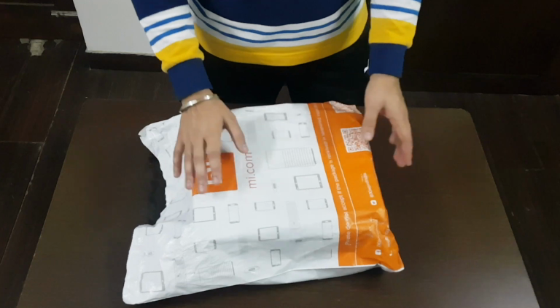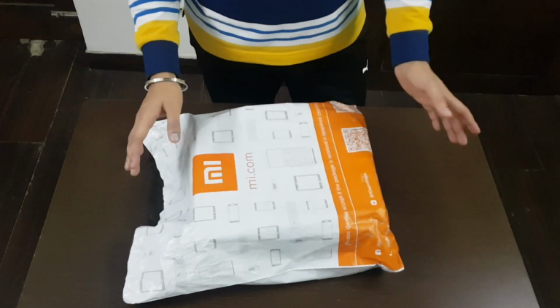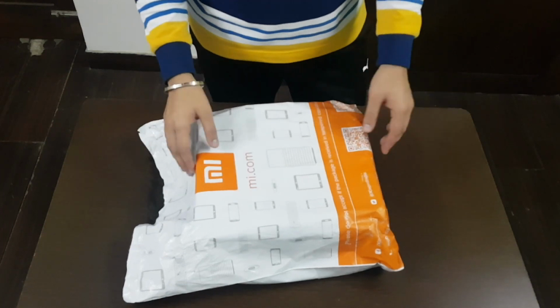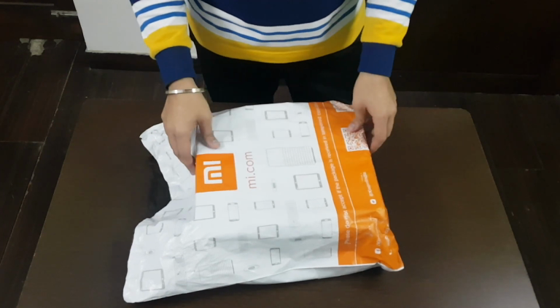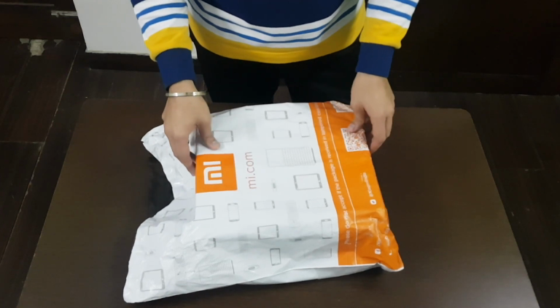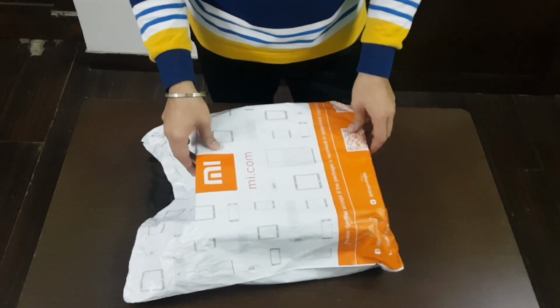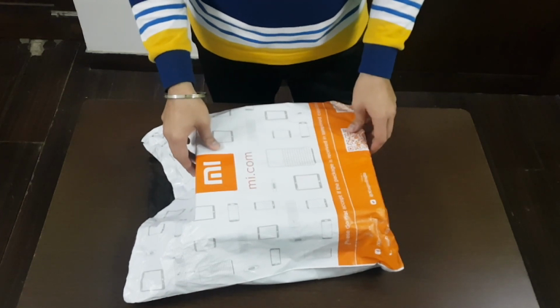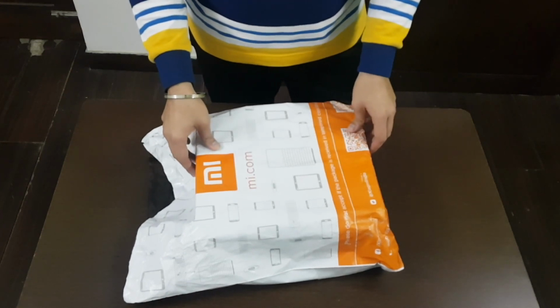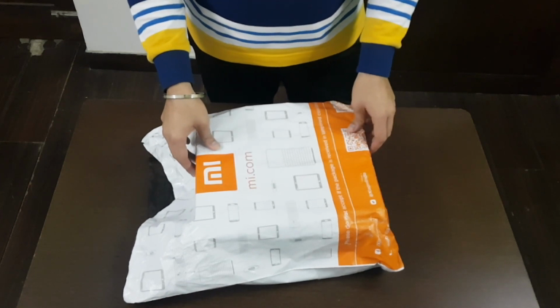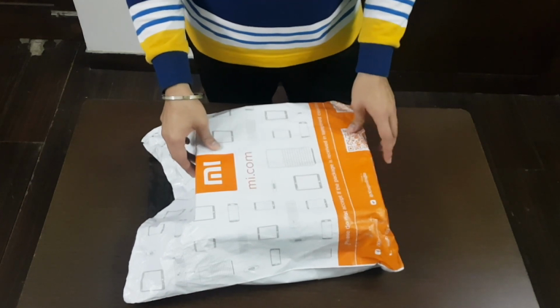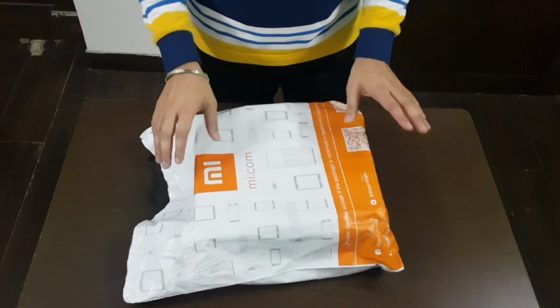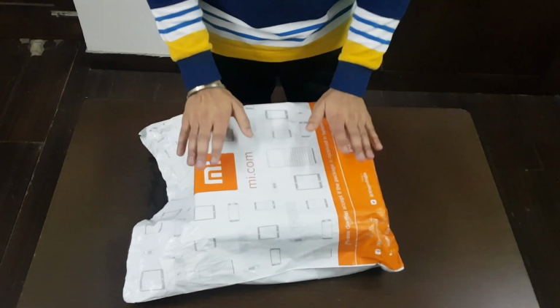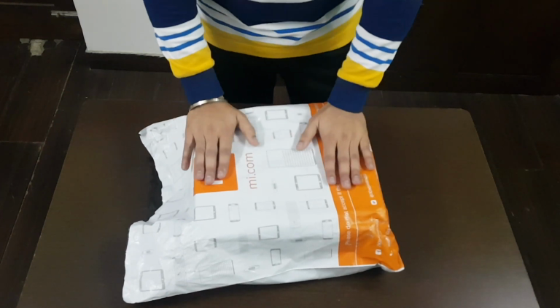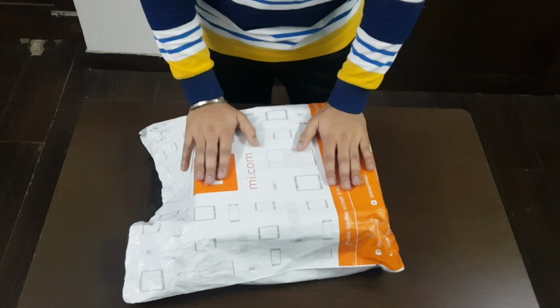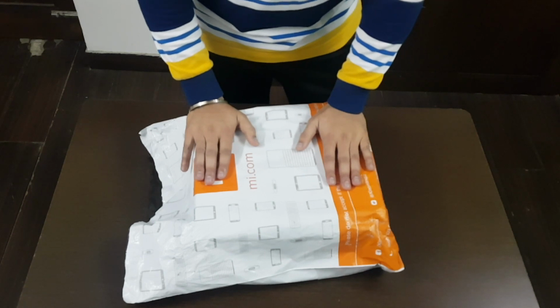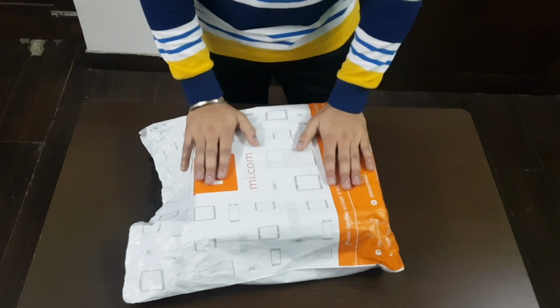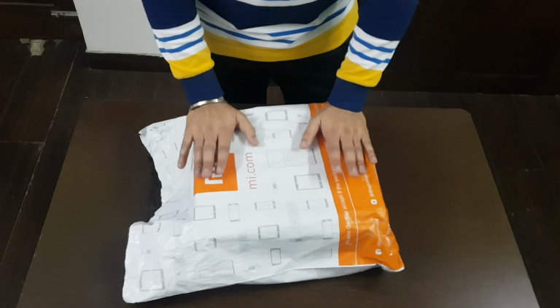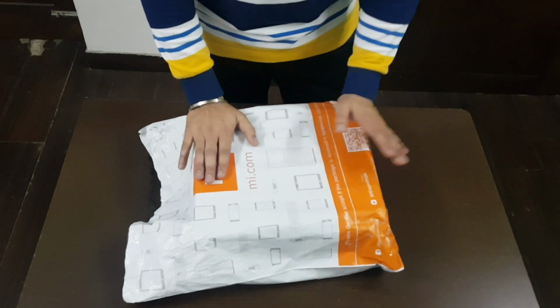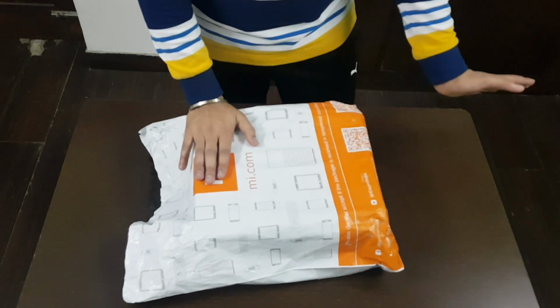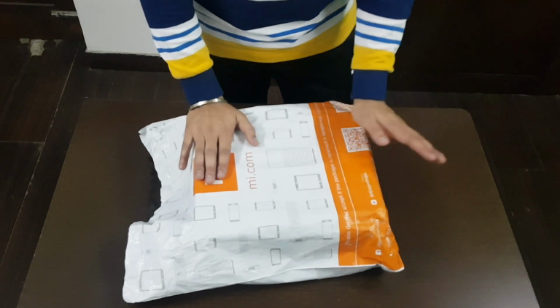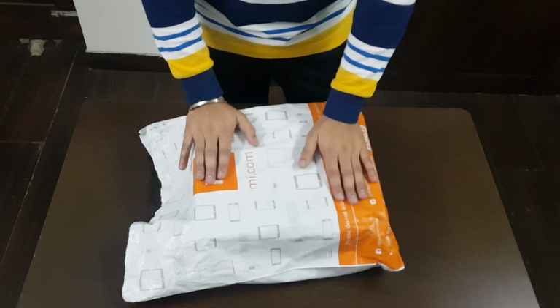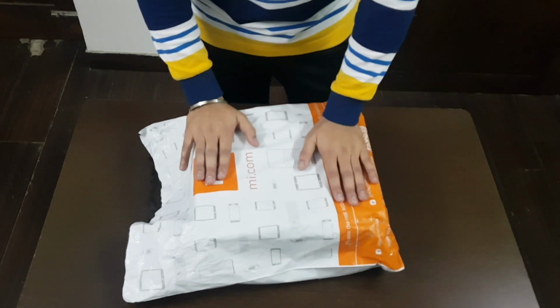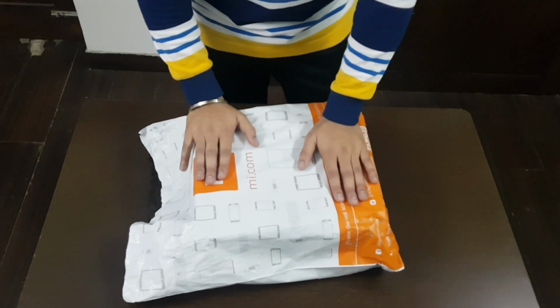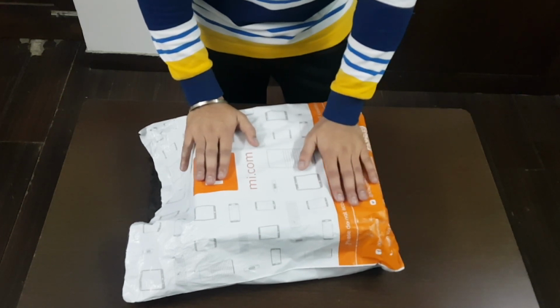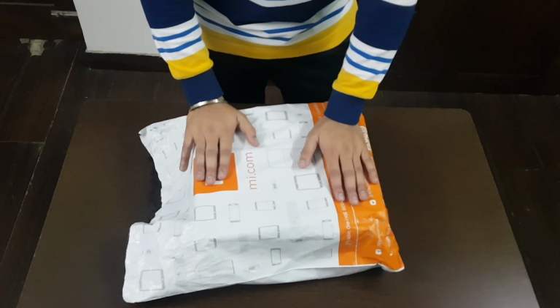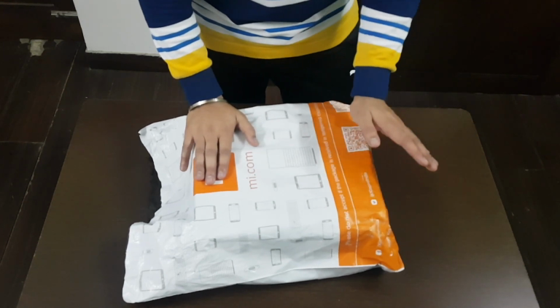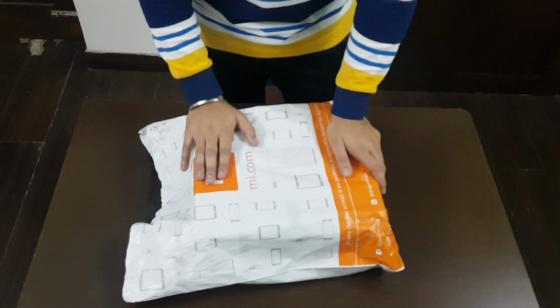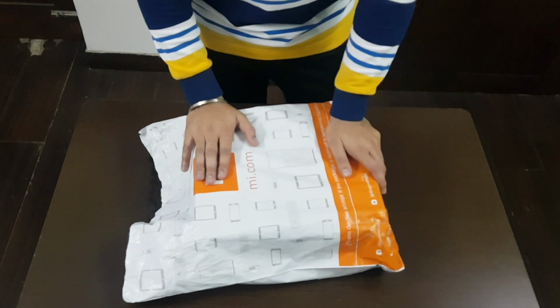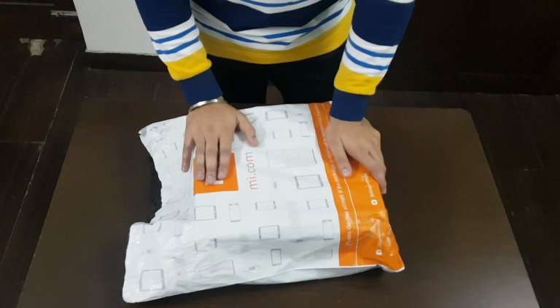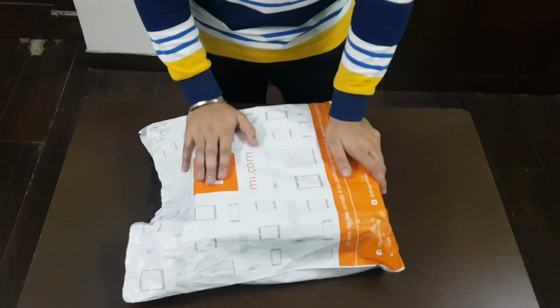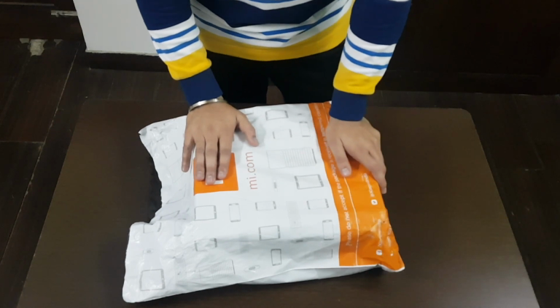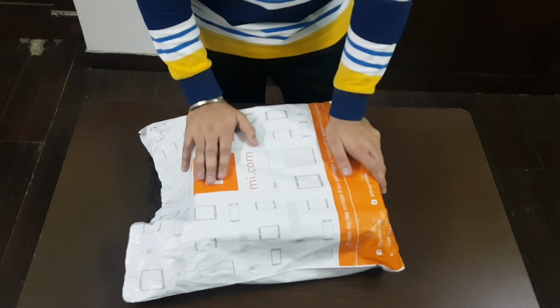Hi everyone, it's Pancham and today I'm just going to unbox the MI shoe 2 that went hype in recent days. I just received them, which I had ordered in the crowdfunding, so let's get on with it.